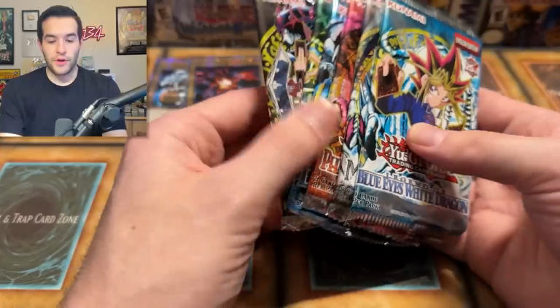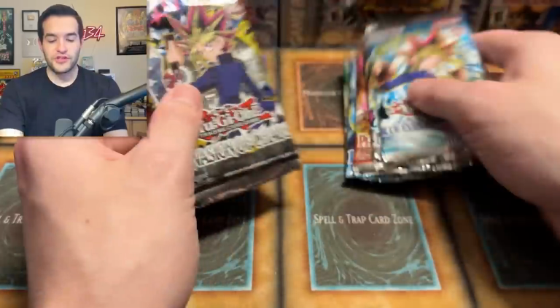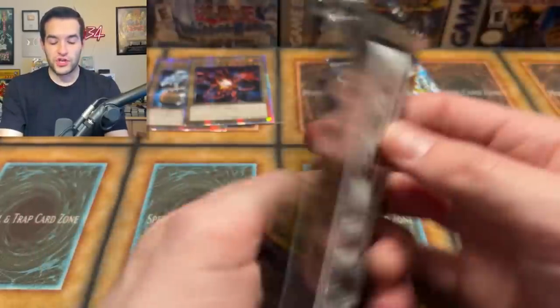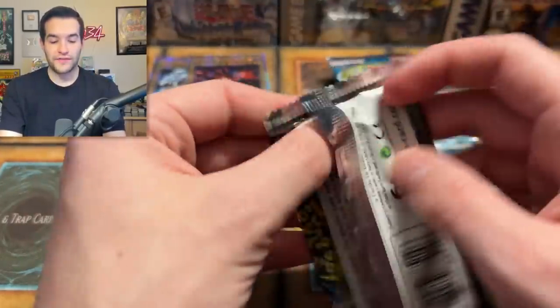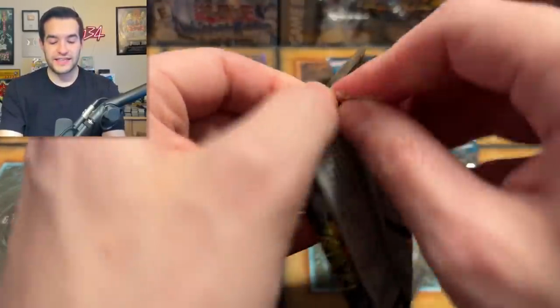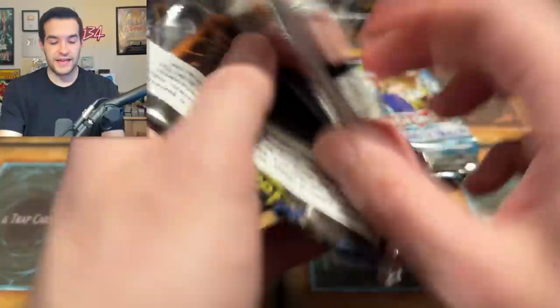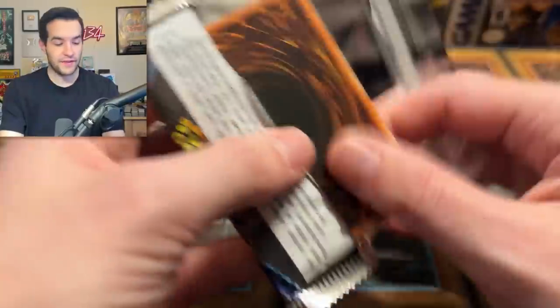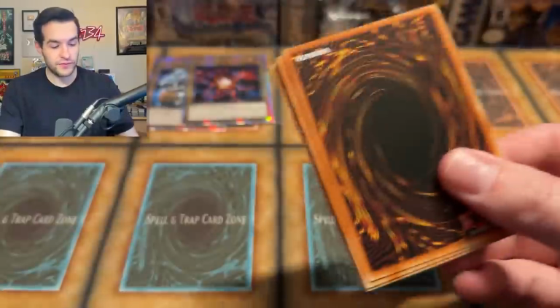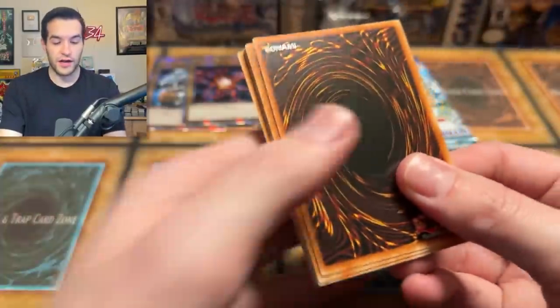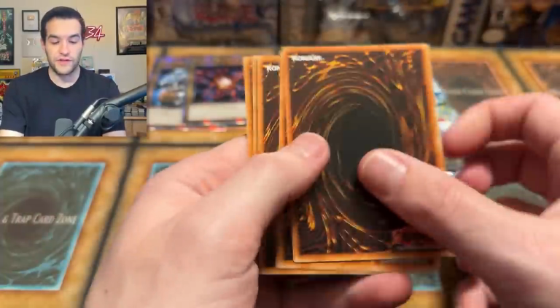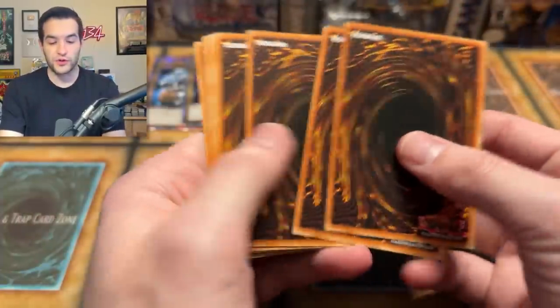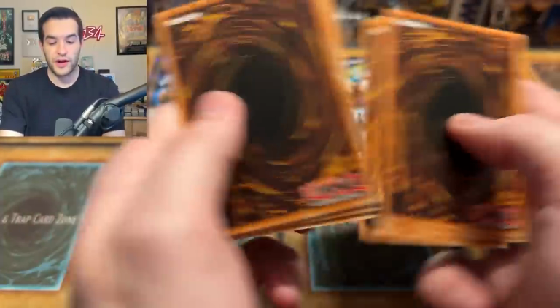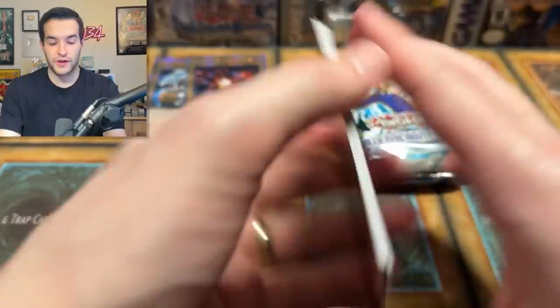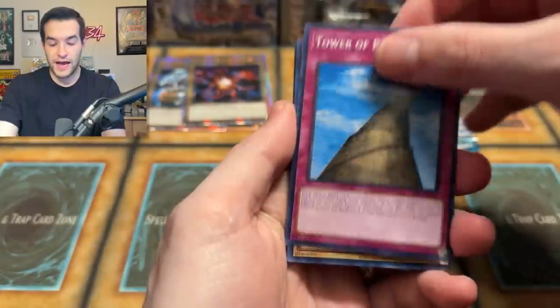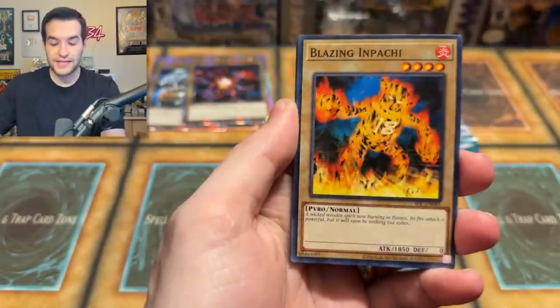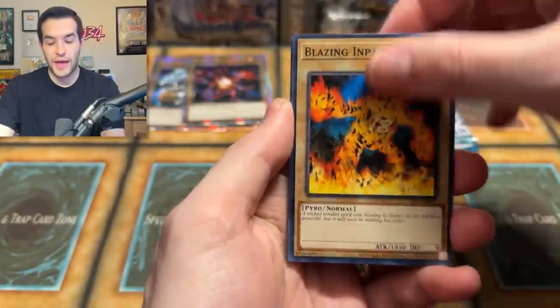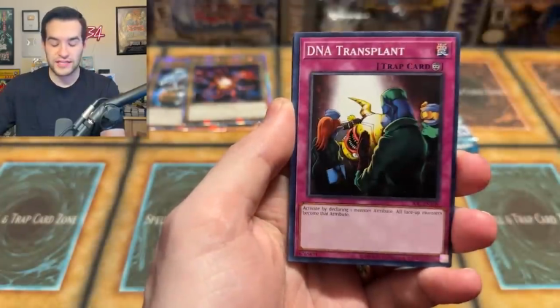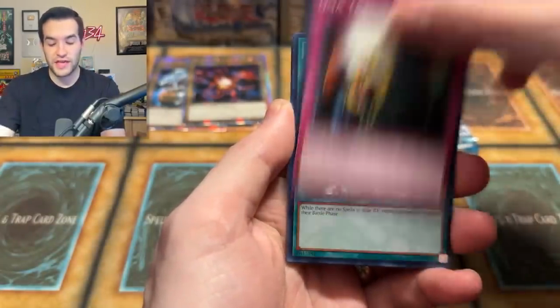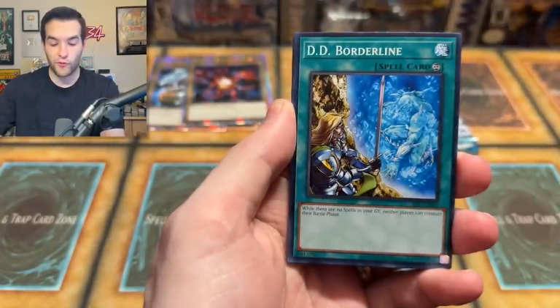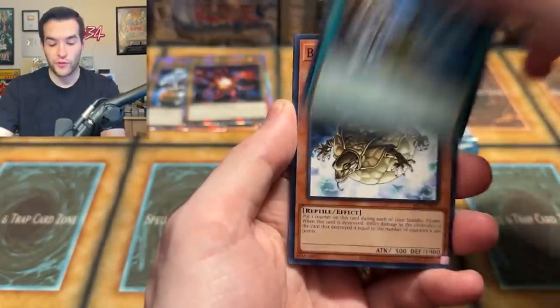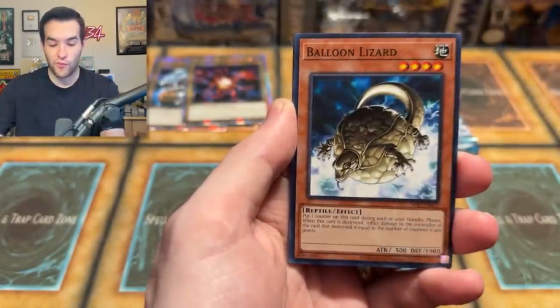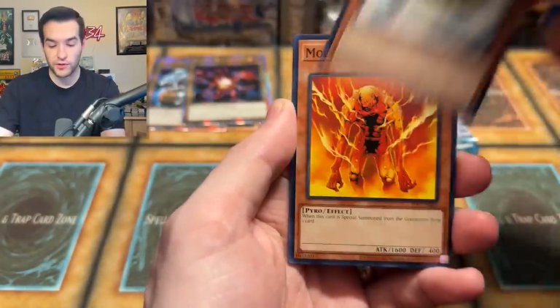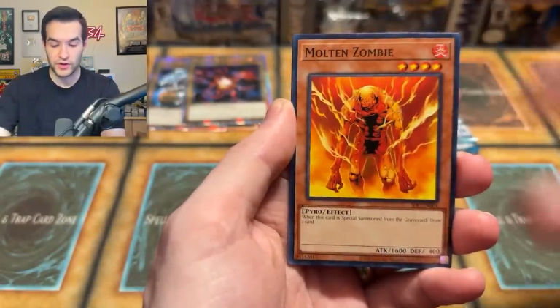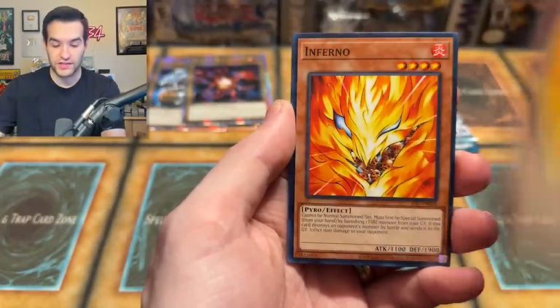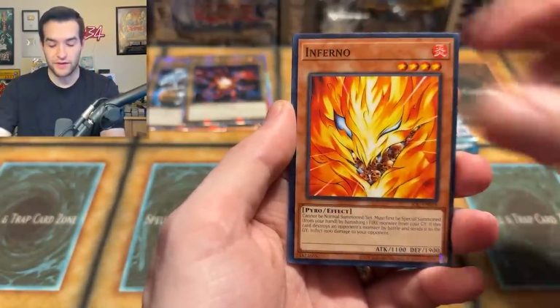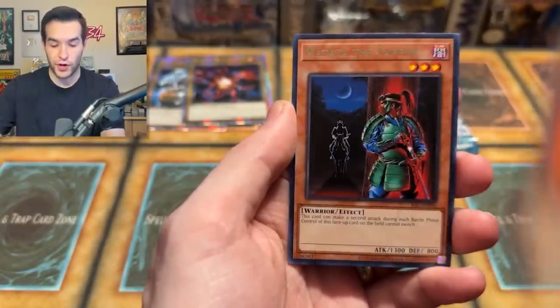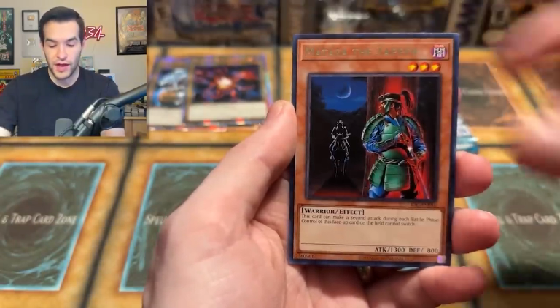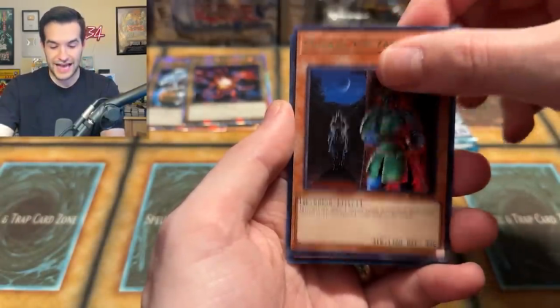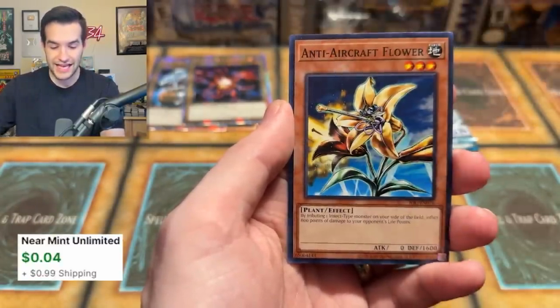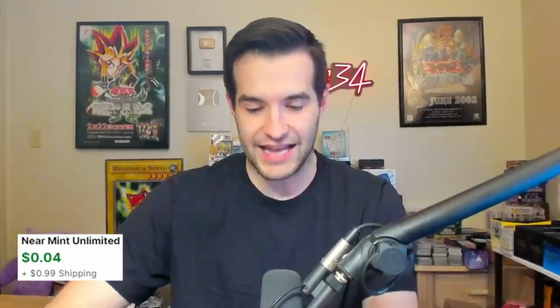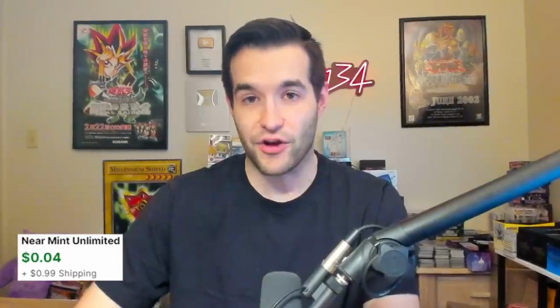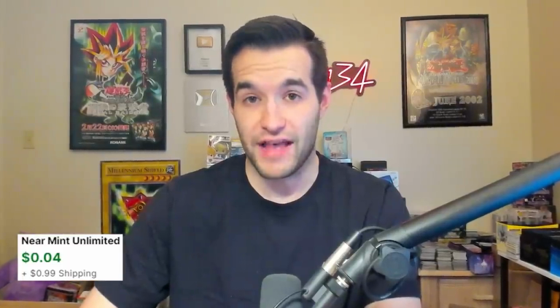We are officially two out of six in on 25th Anniversary Rares — not bad. Tower of Babel. Let's see if we can get more foils. So far we just have one. Balloon Lizard, Molten Zombie, Inferno, Mataza, and Anti-Aircraft Flower. LLB, you're up next.